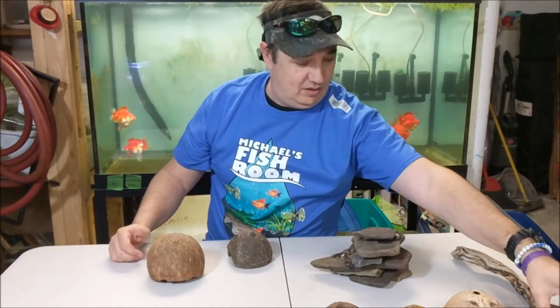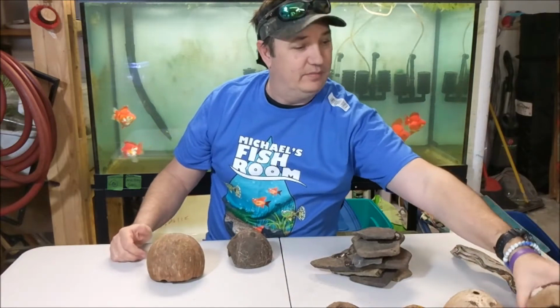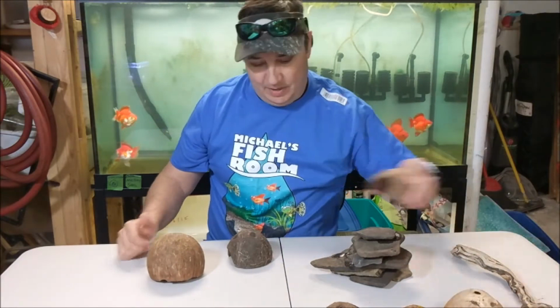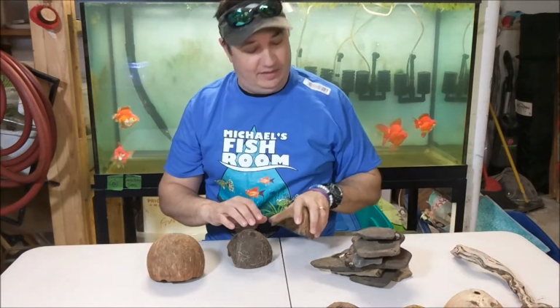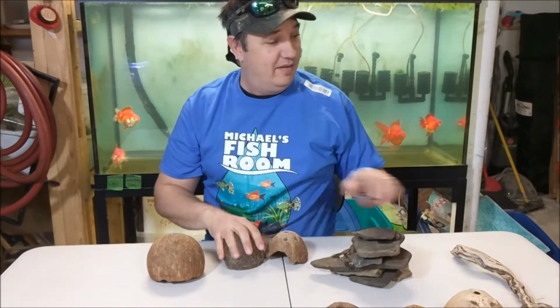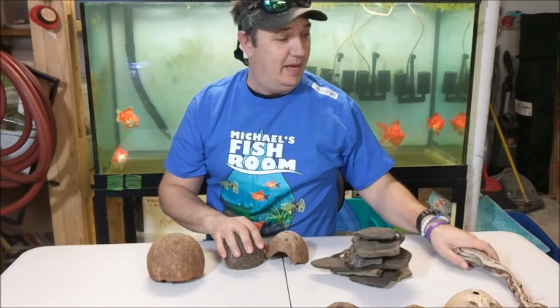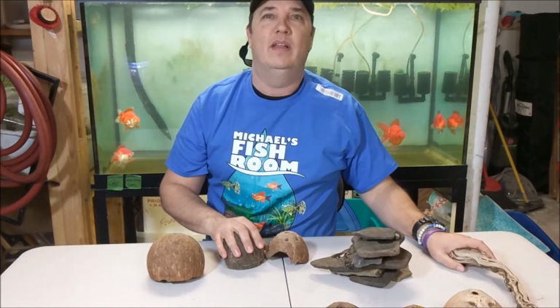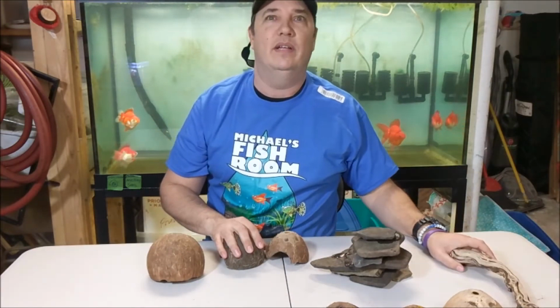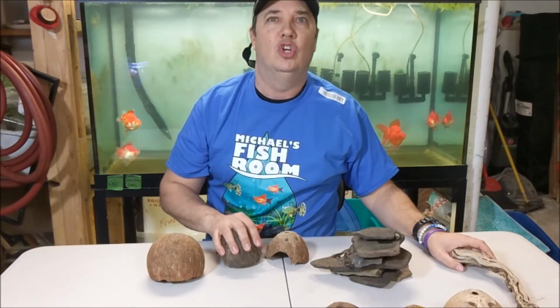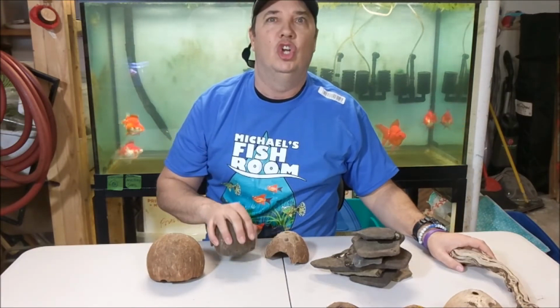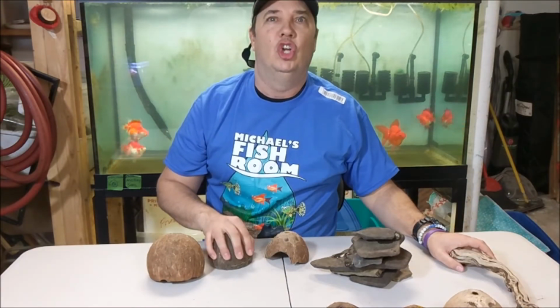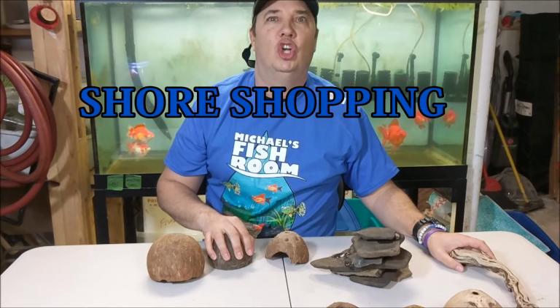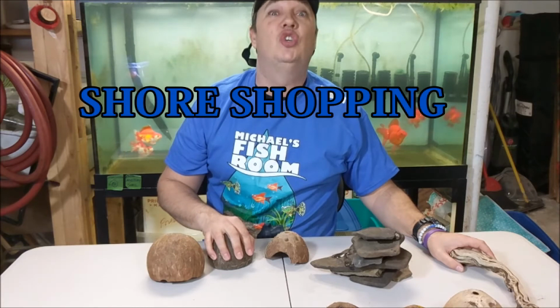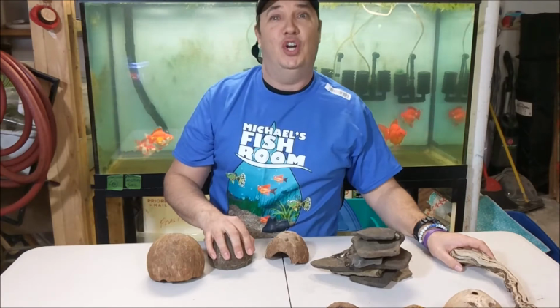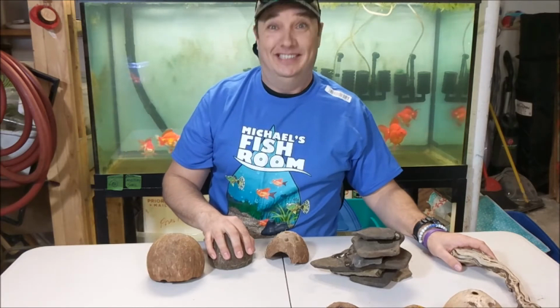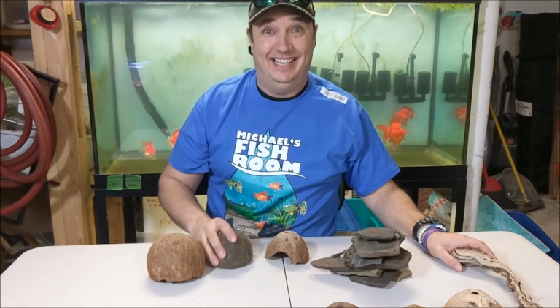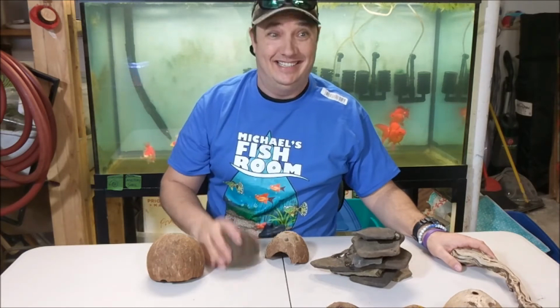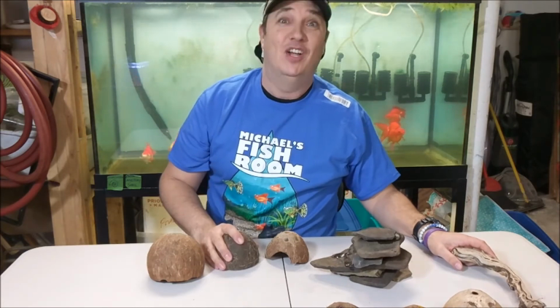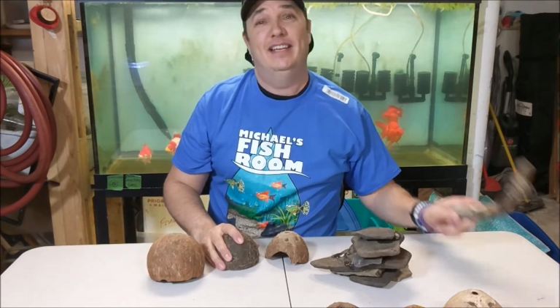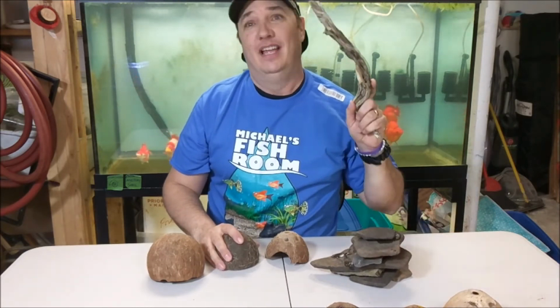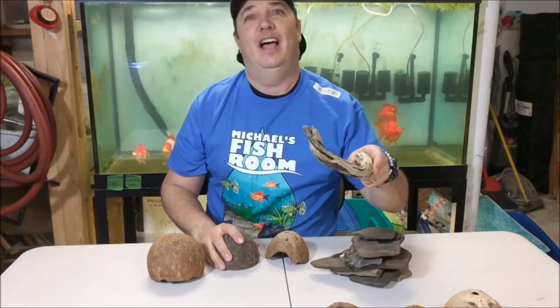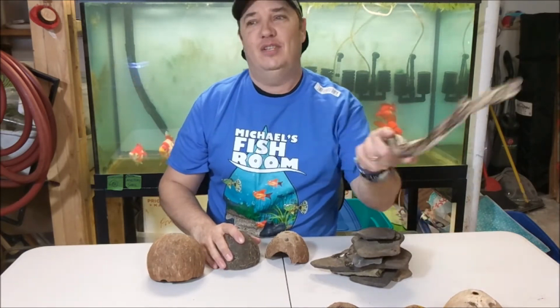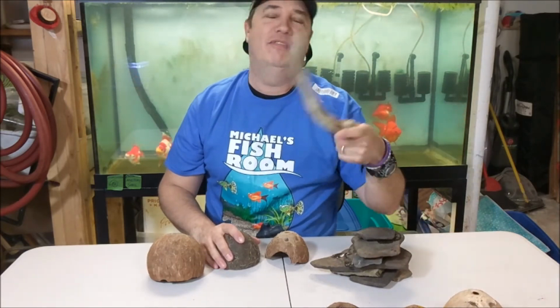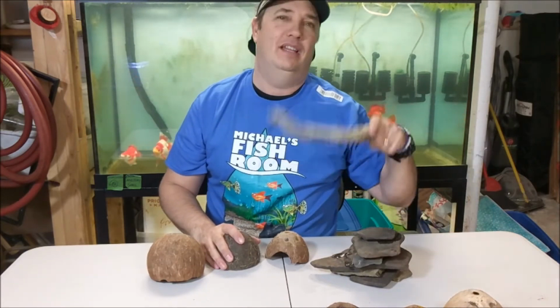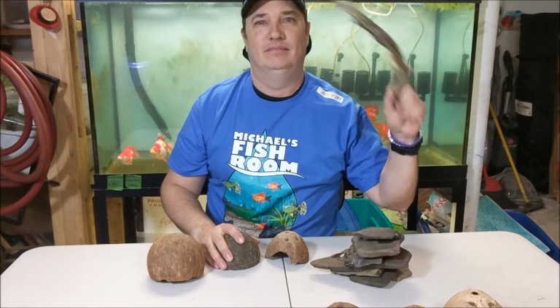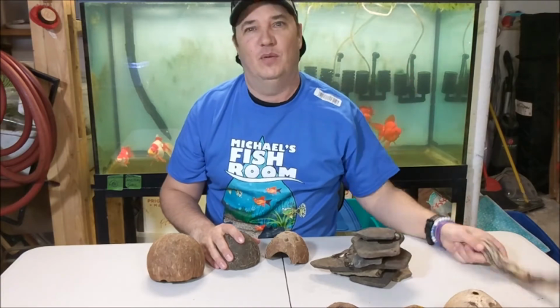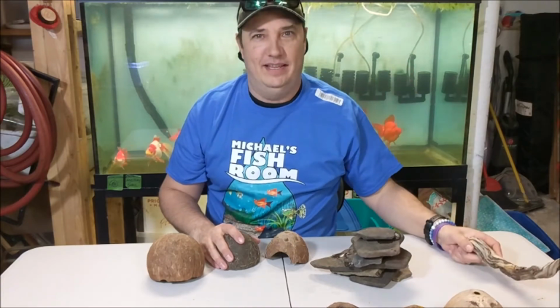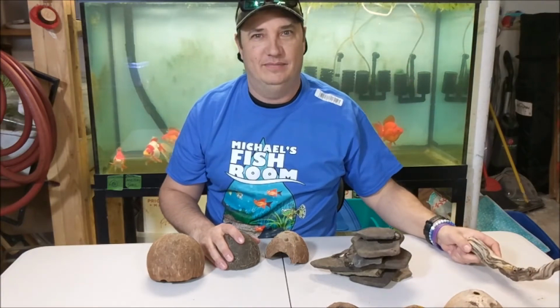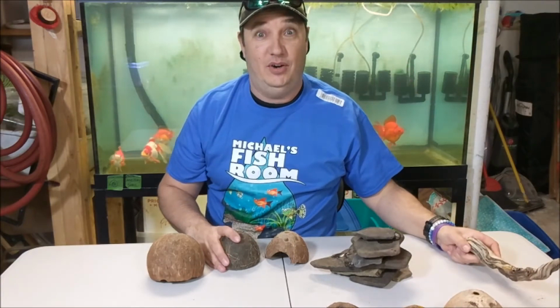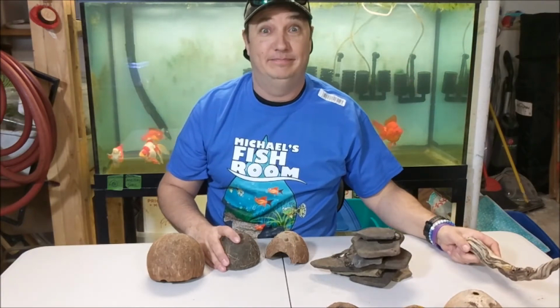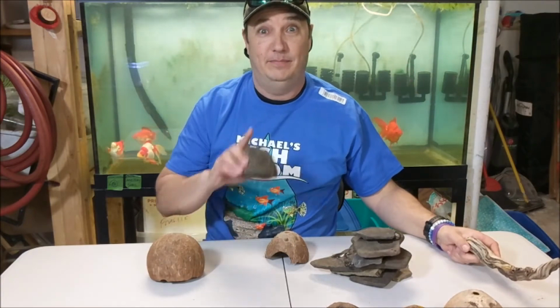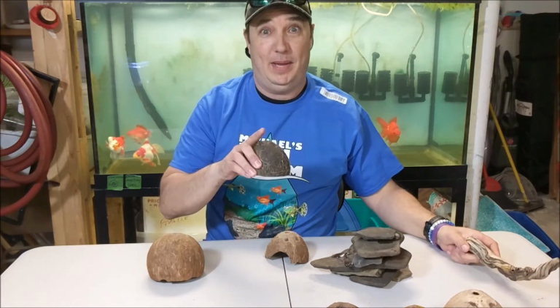That's pretty much it for my shore shopping. Let's look at some fish and then we'll end this. Be right back.